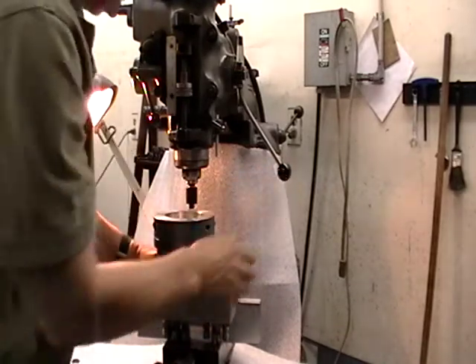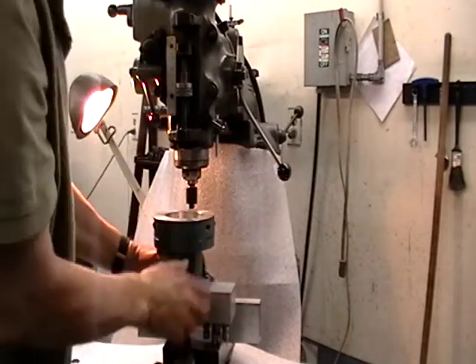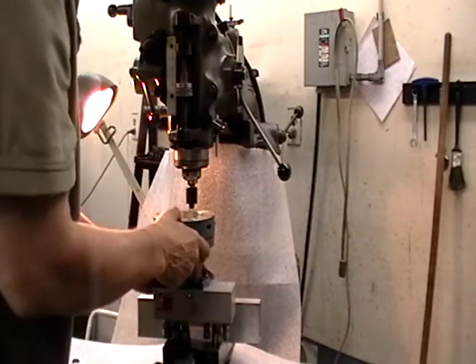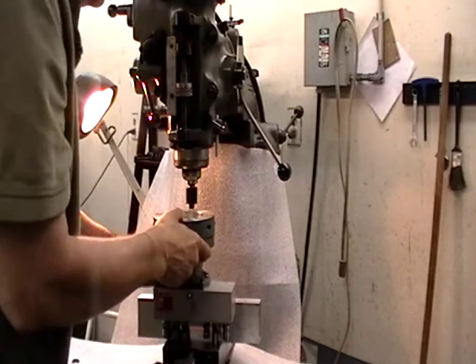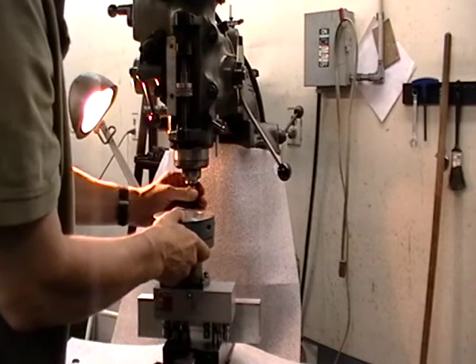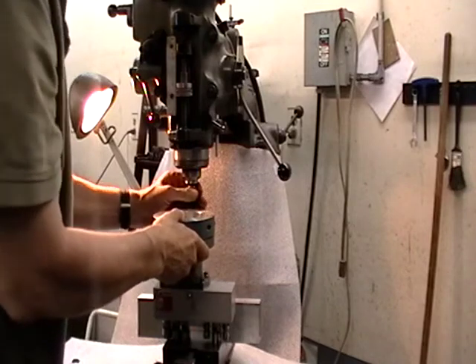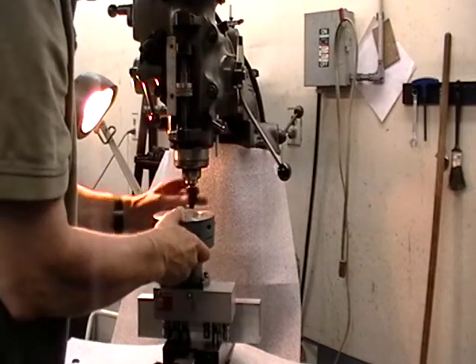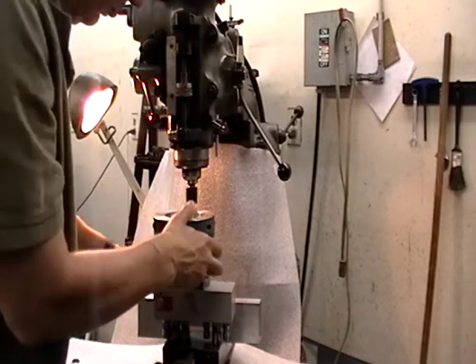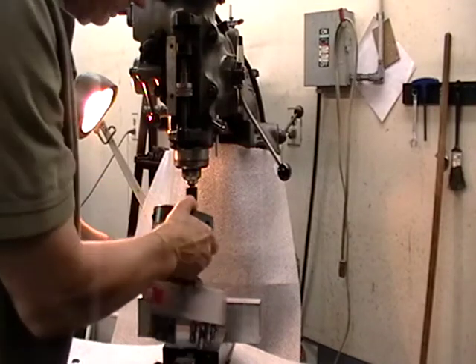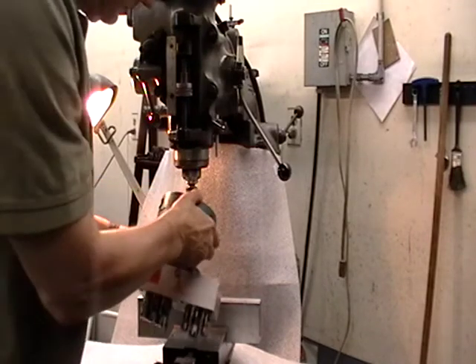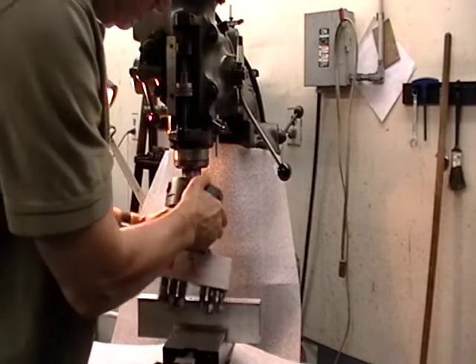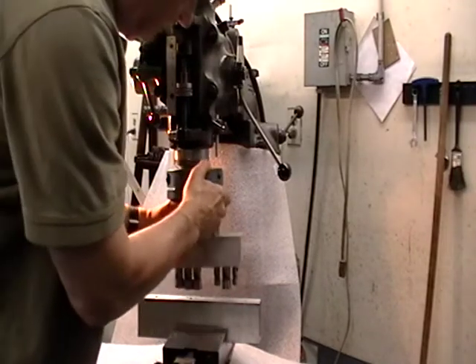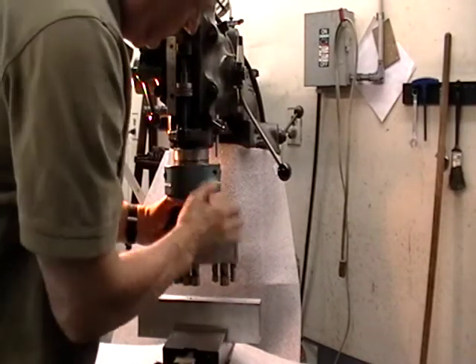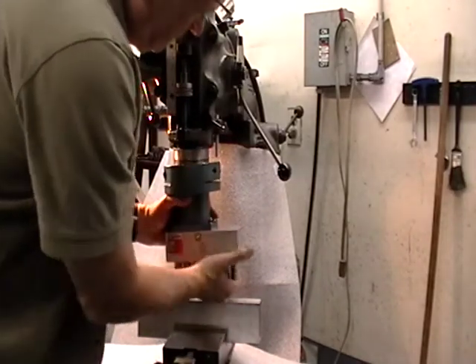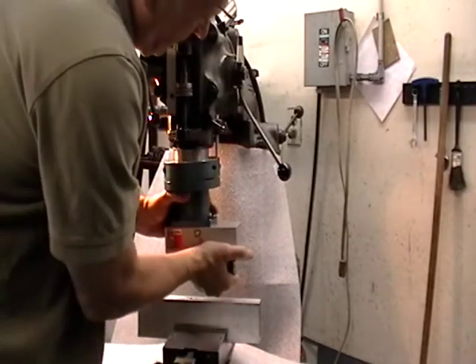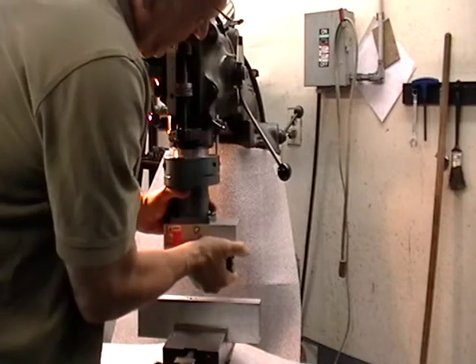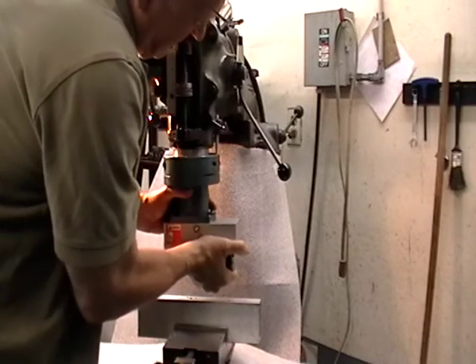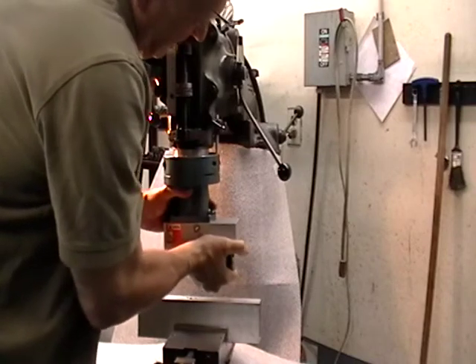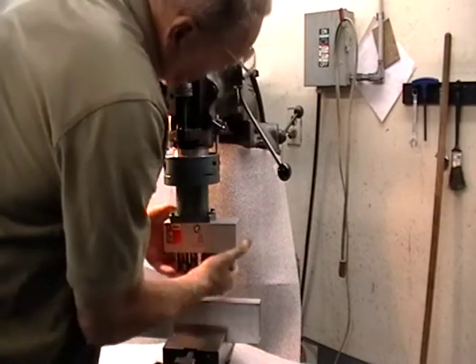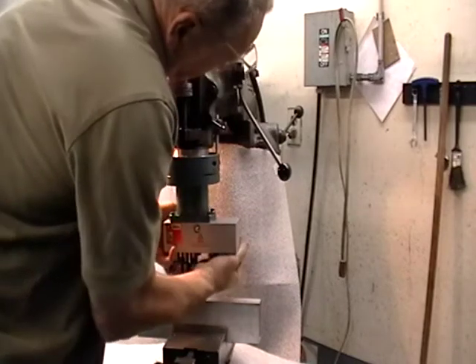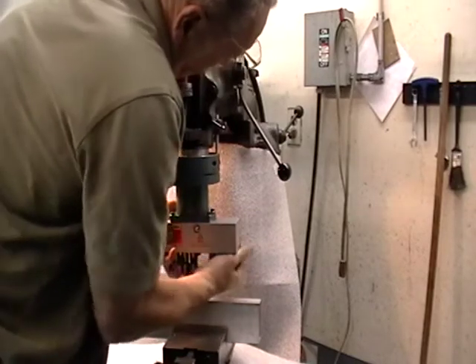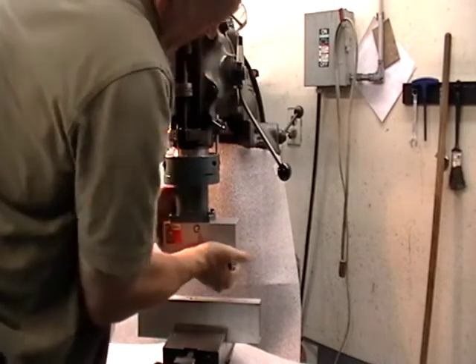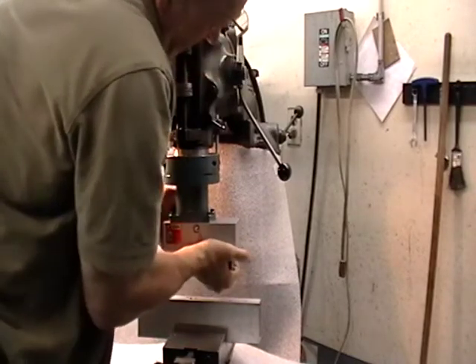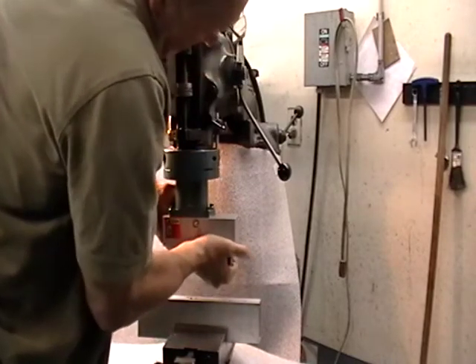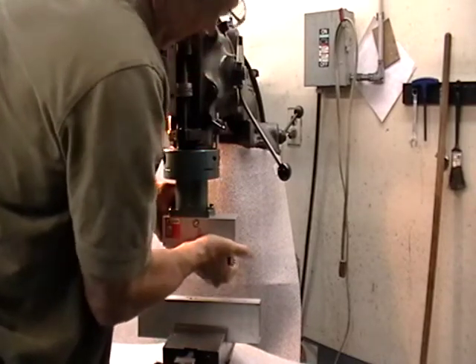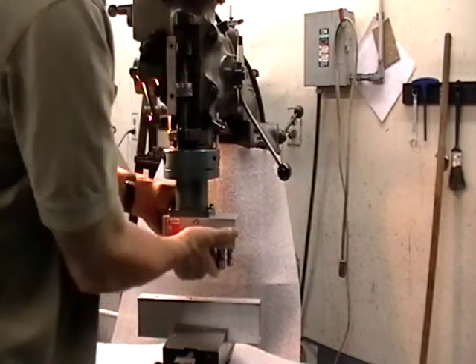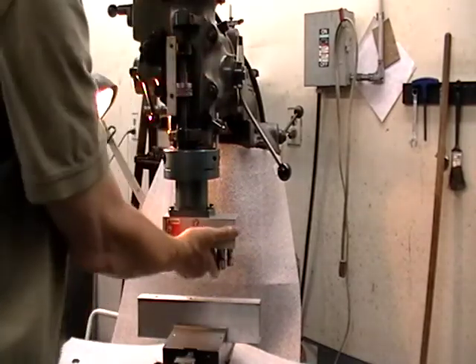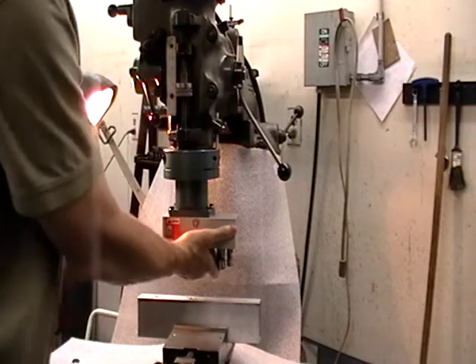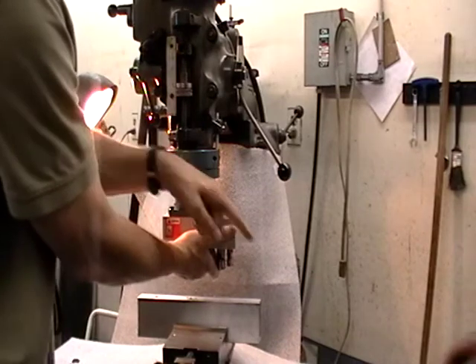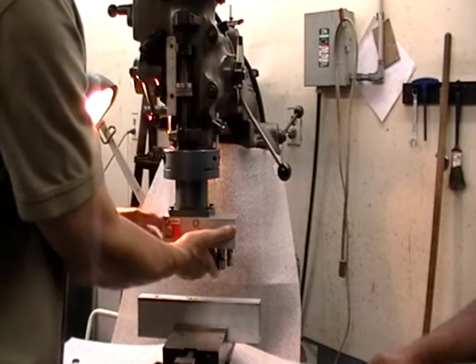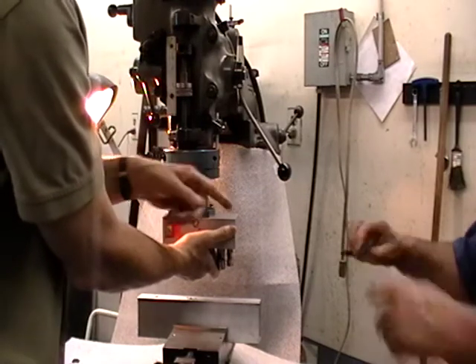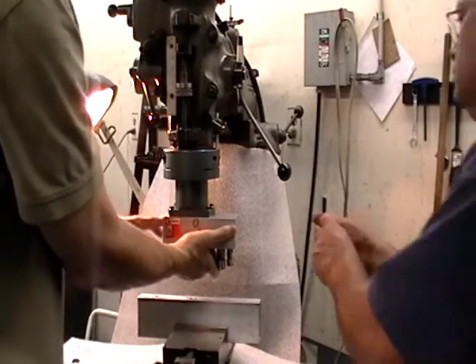Now what I'll show you is the installation of this onto the quill. Okay, we have the one side on. If you want to tighten that side.